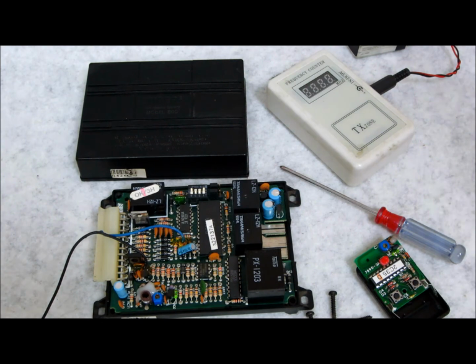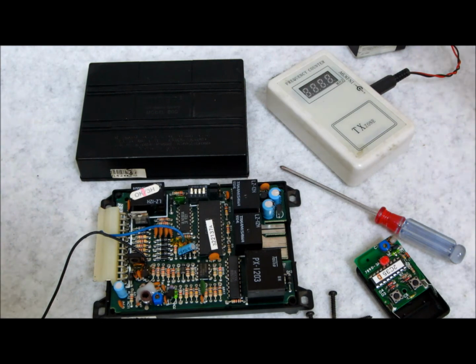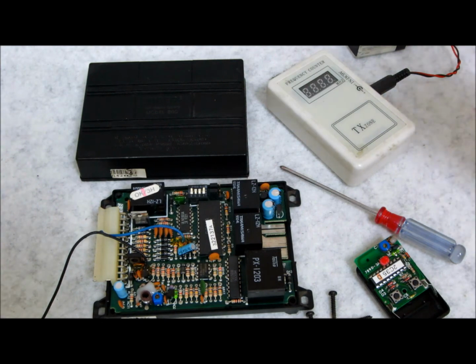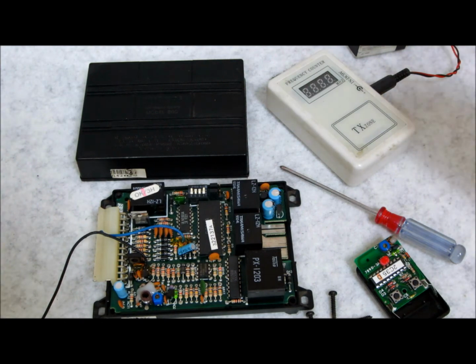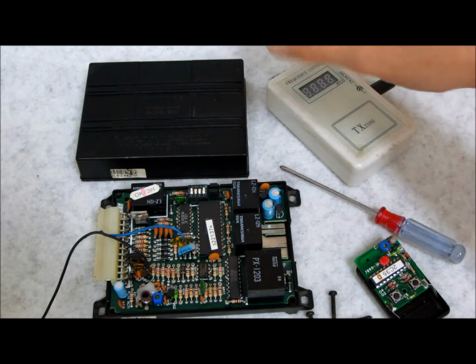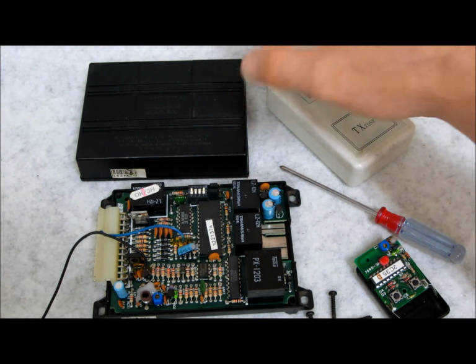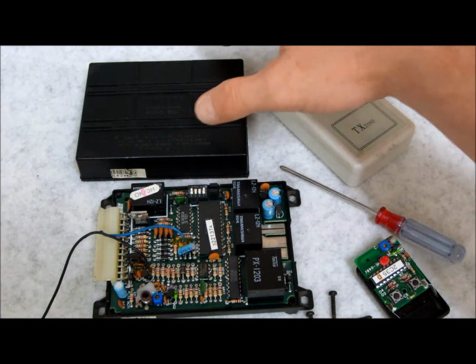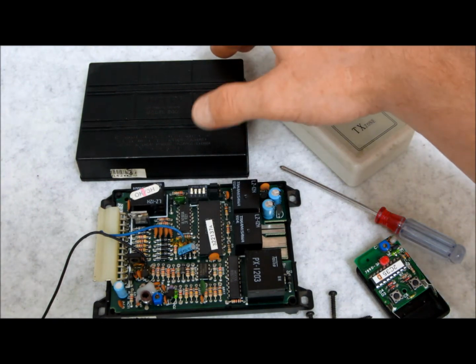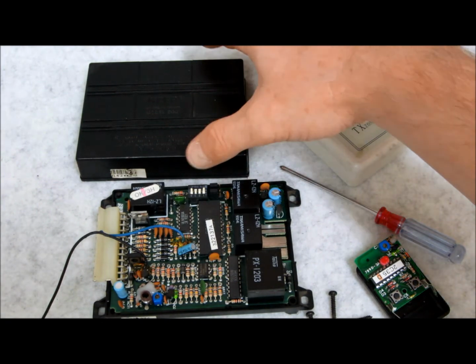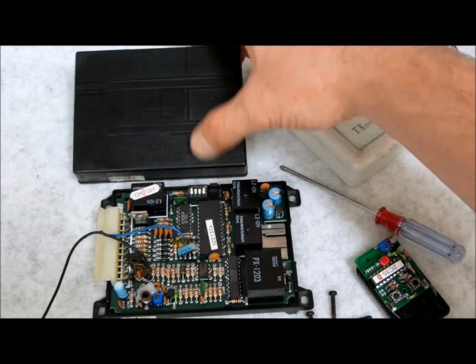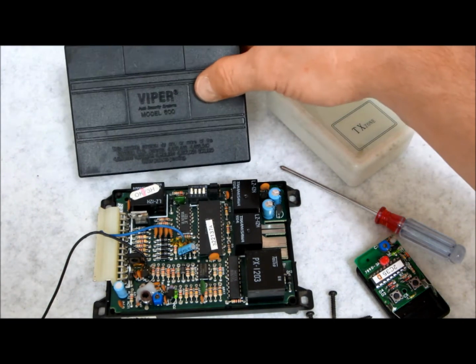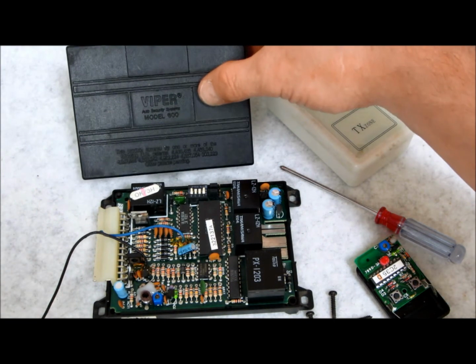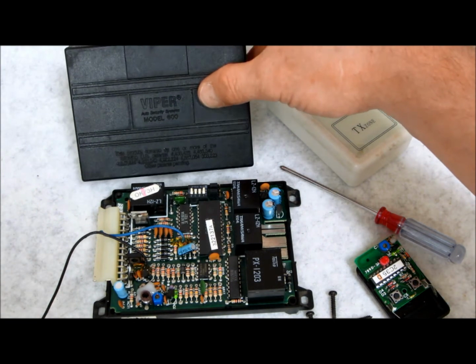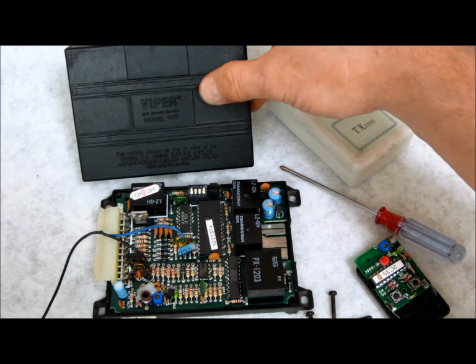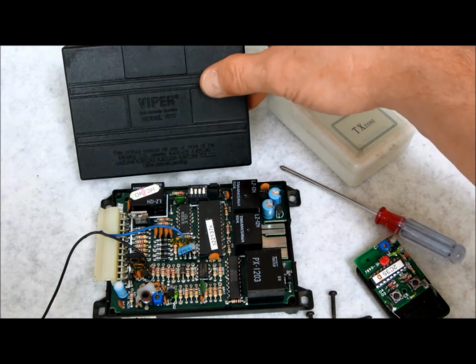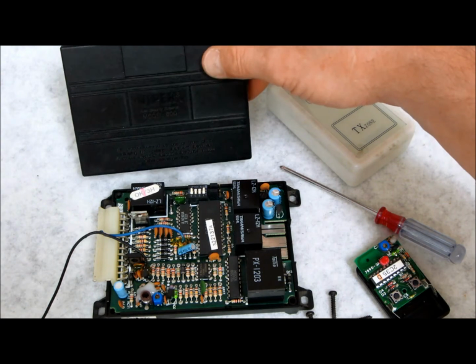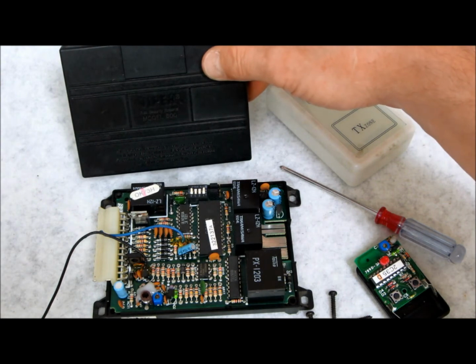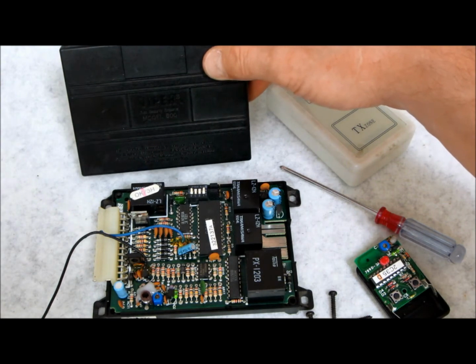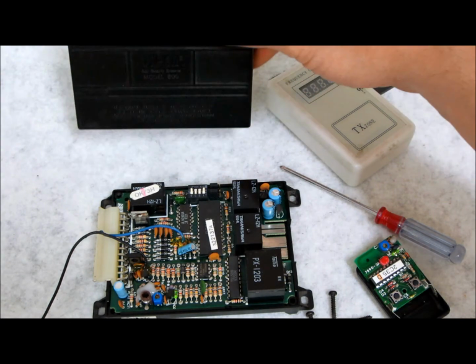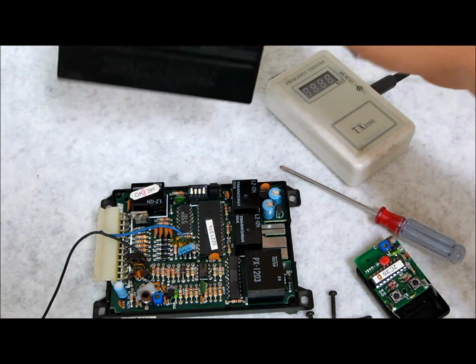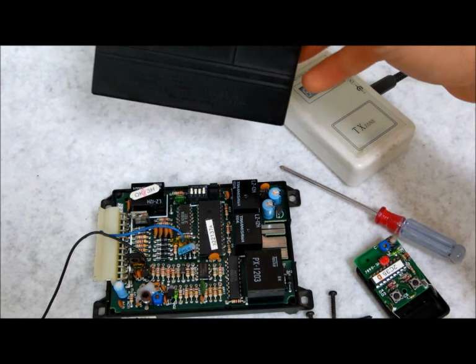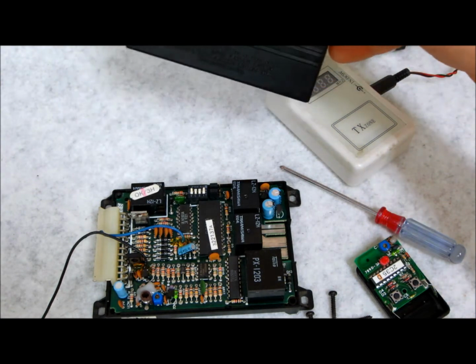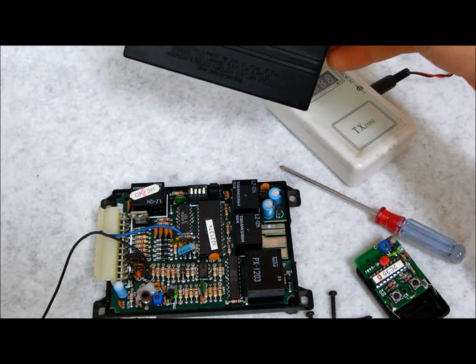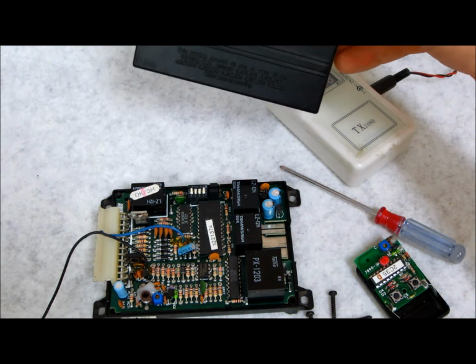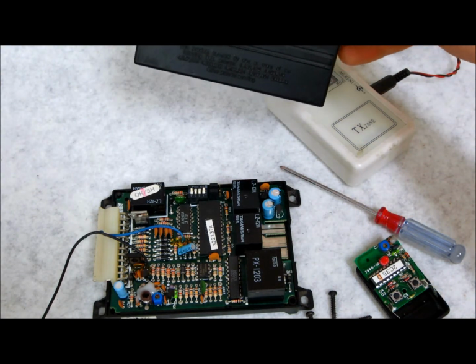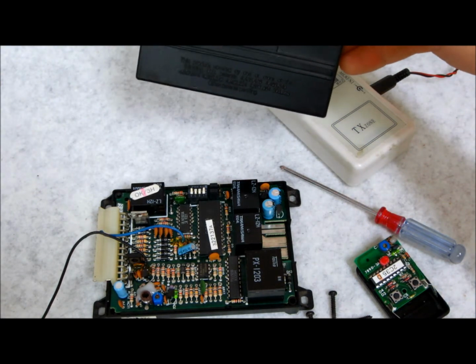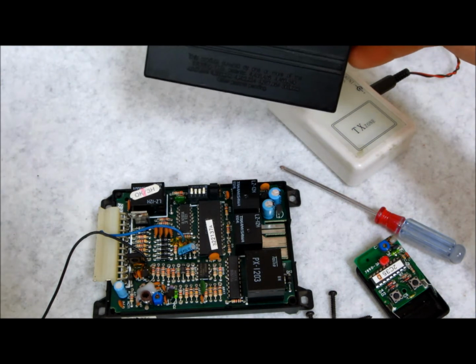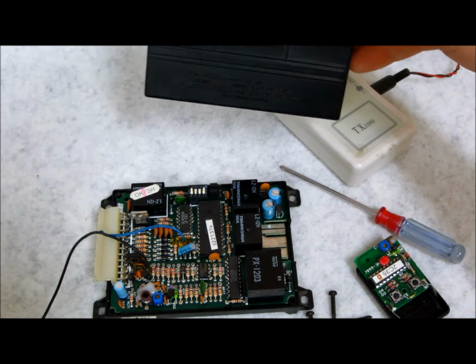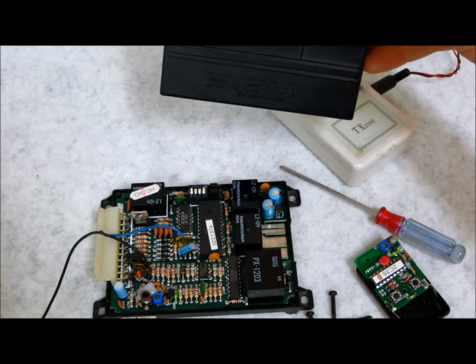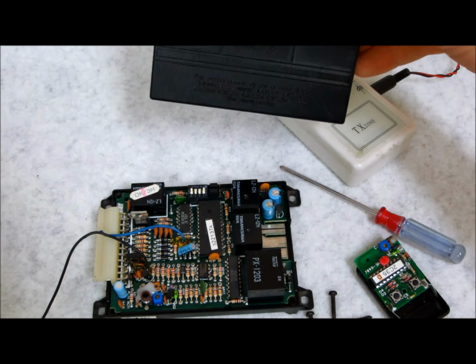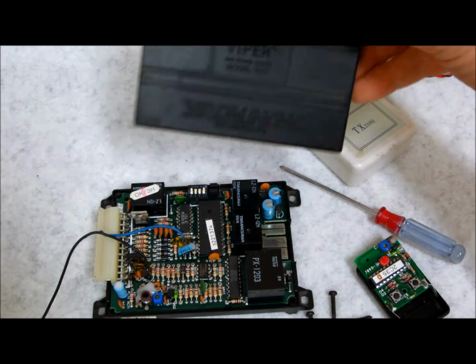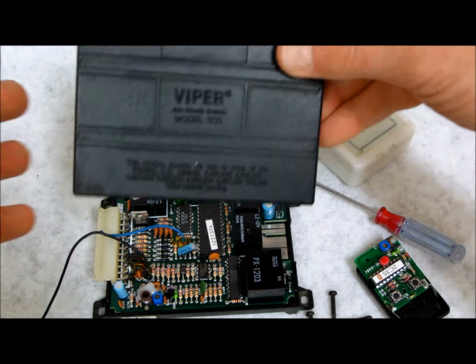That's pretty much how it works these days. But what happens when you have an older system which utilizes binary remote codes and frequencies? How do you know what you have and how to fix it once you've figured out that you actually do have that?